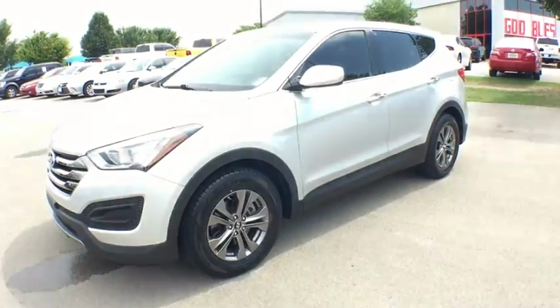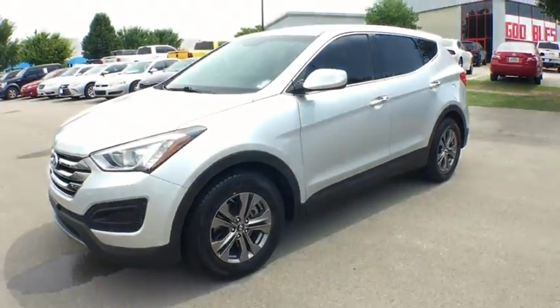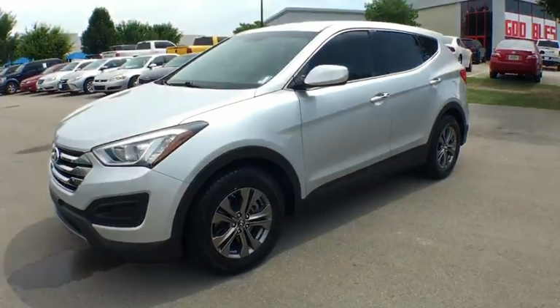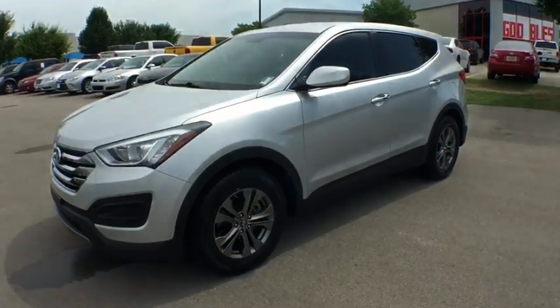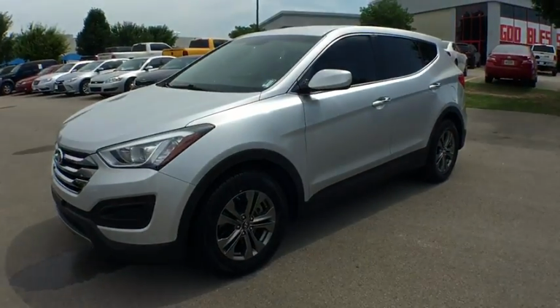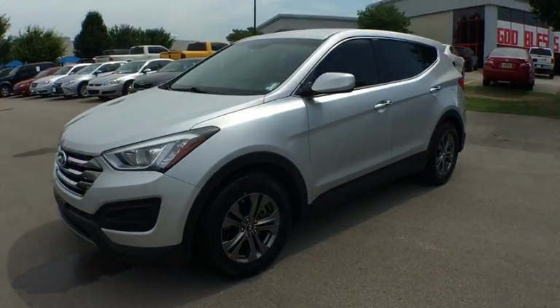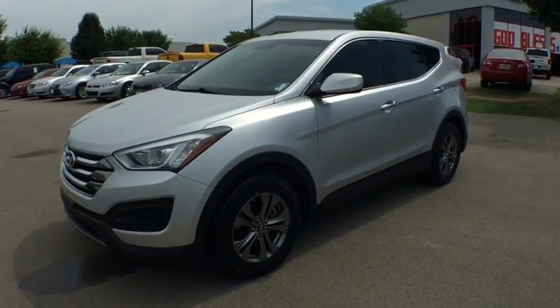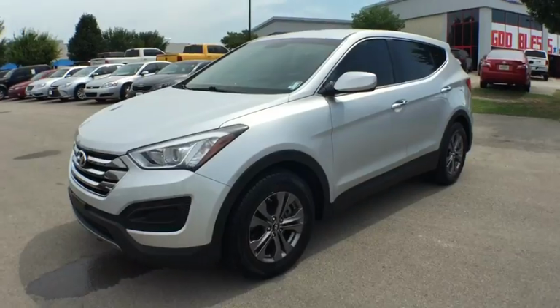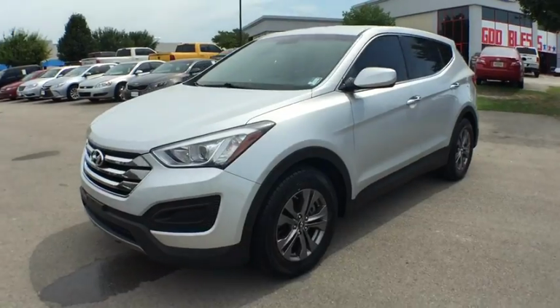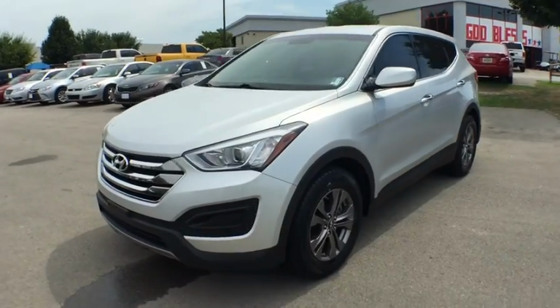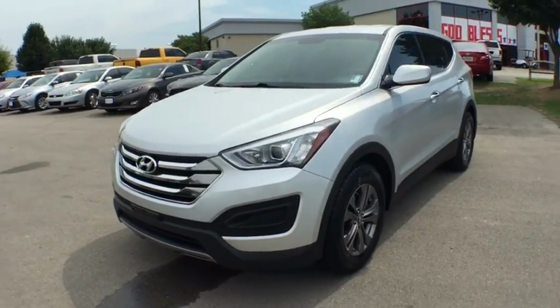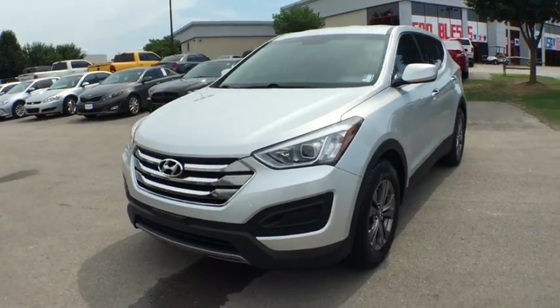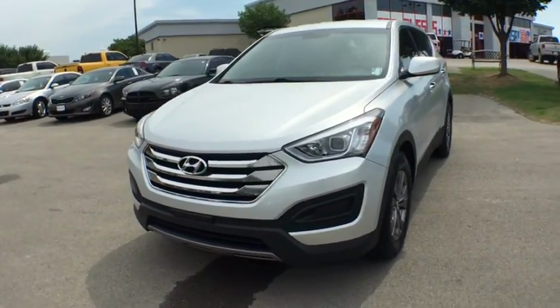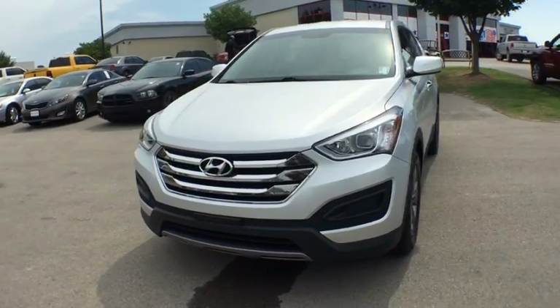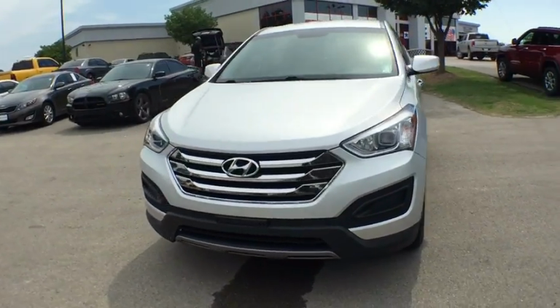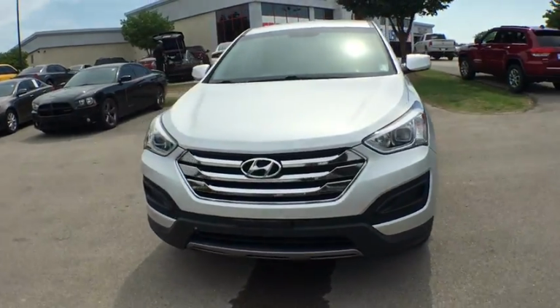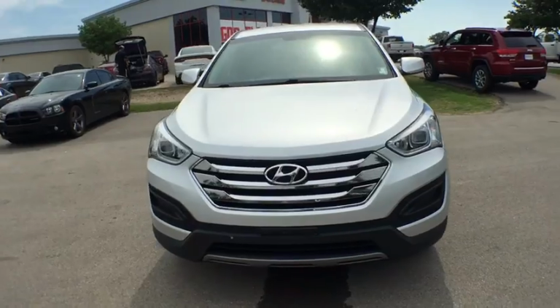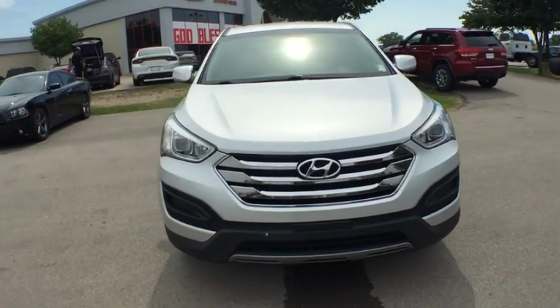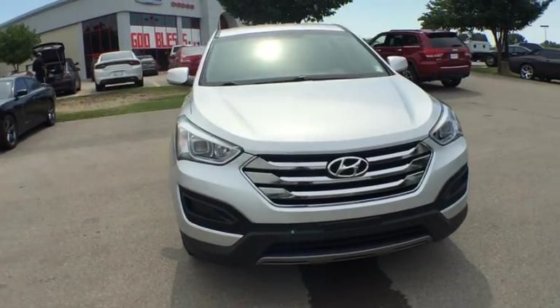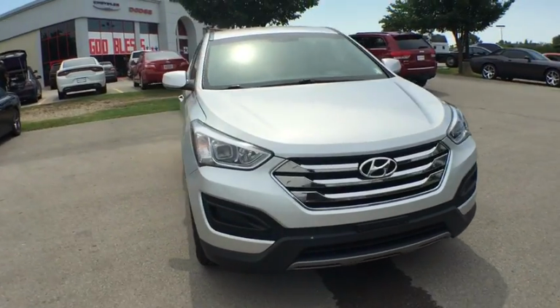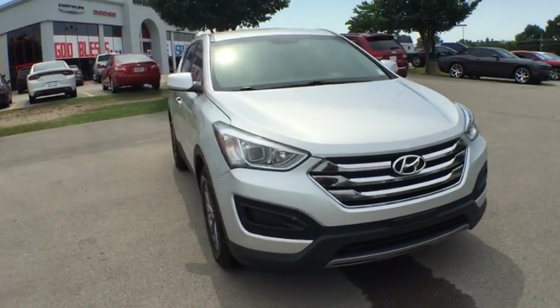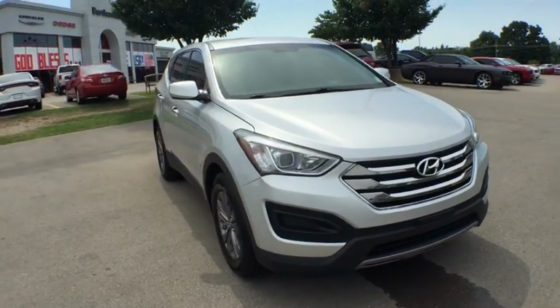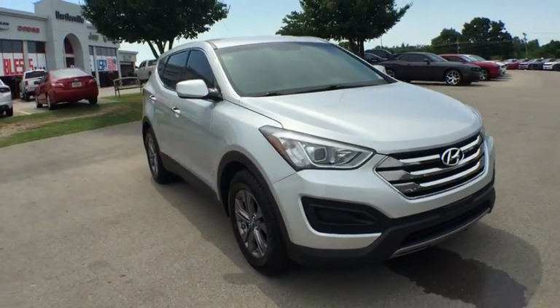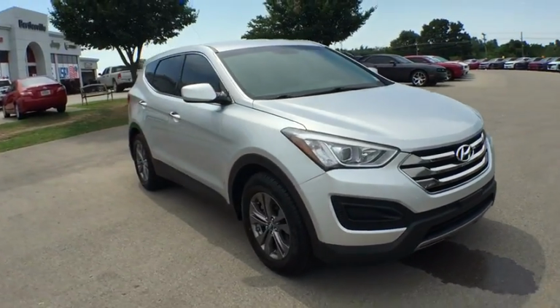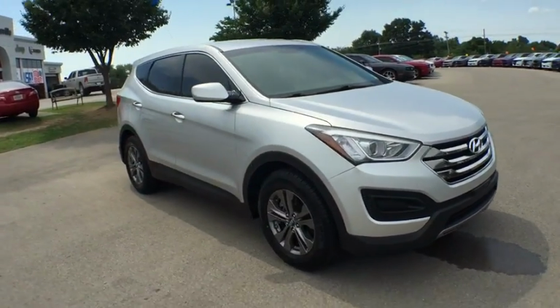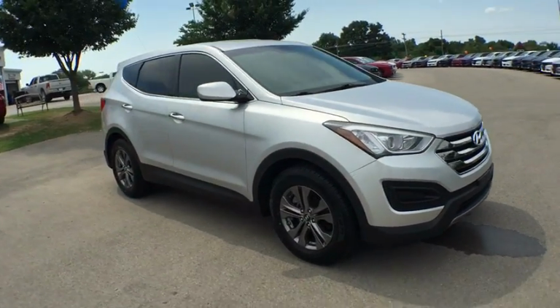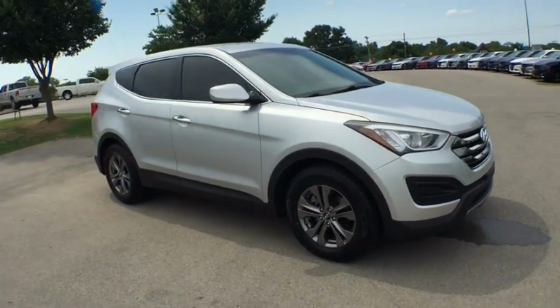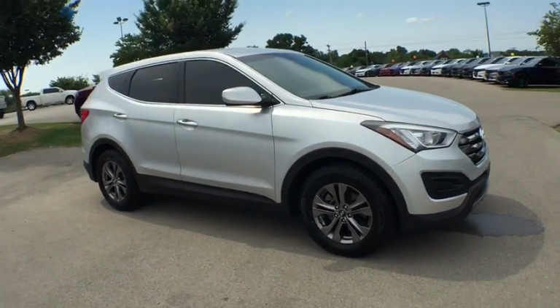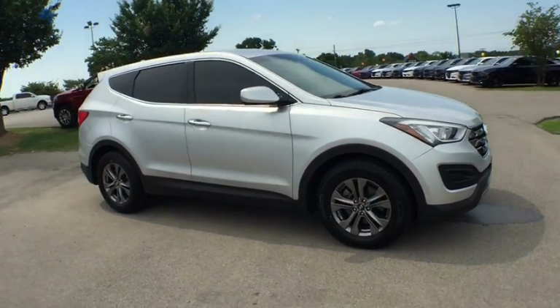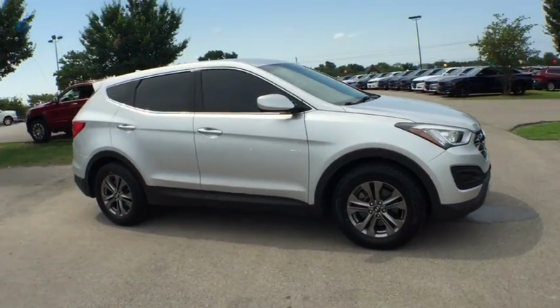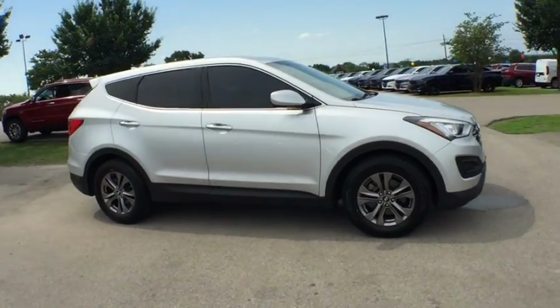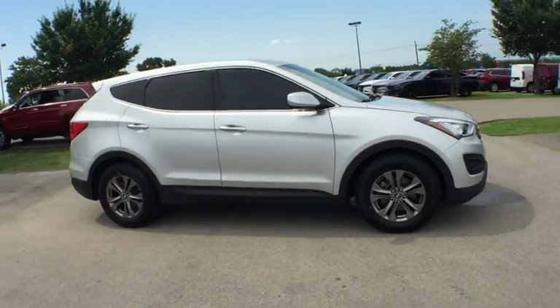The 2013 Hyundai Santa Fe. Style, quality, performance, value. Need we say more? This vehicle has less than 60,000 miles.